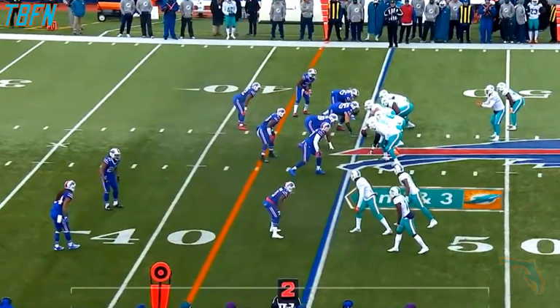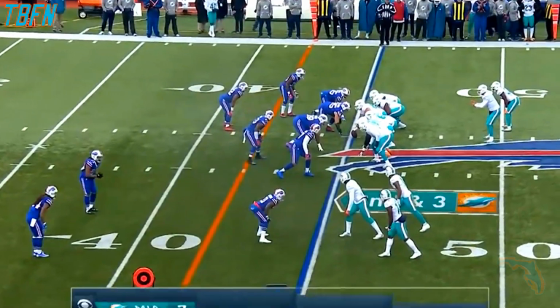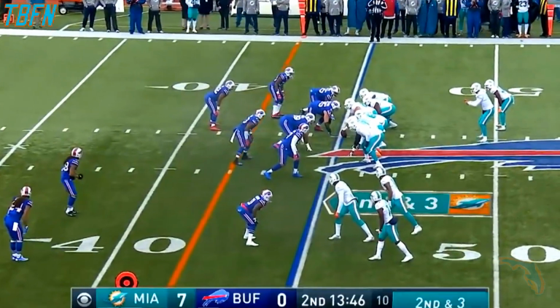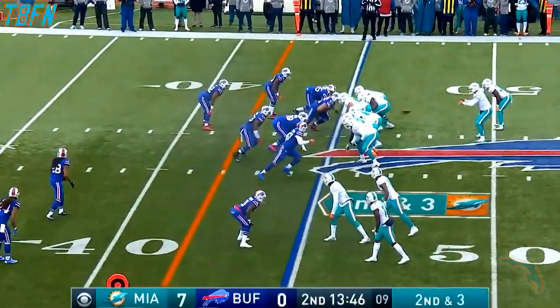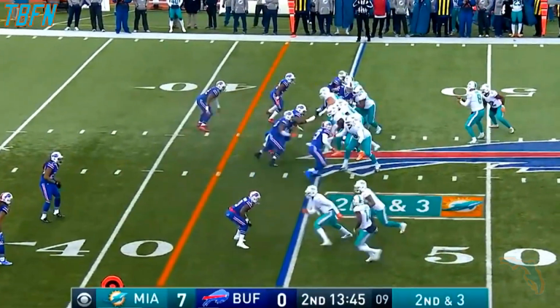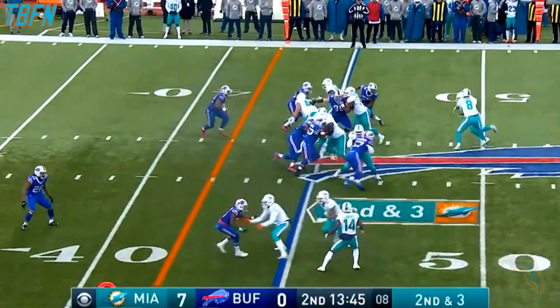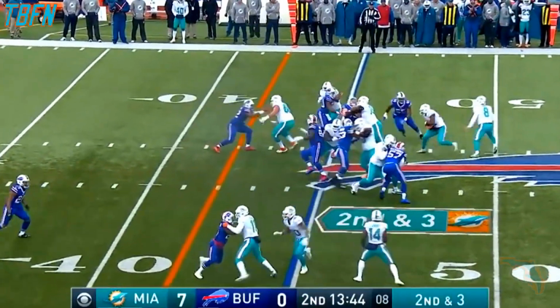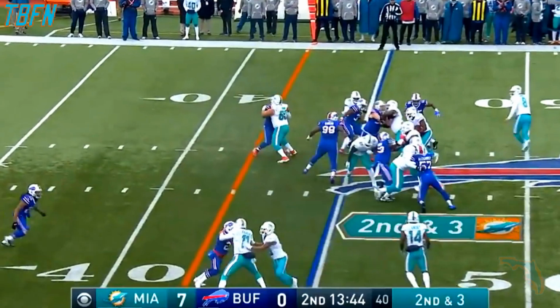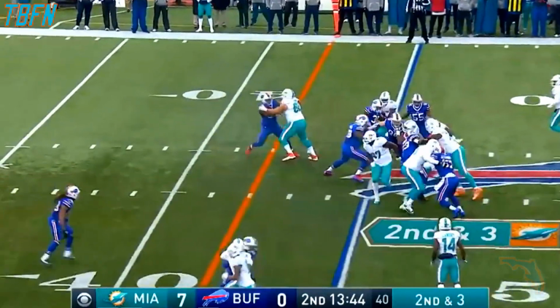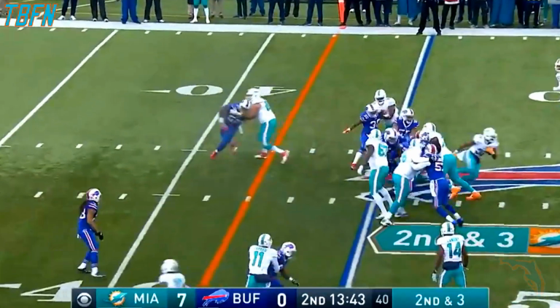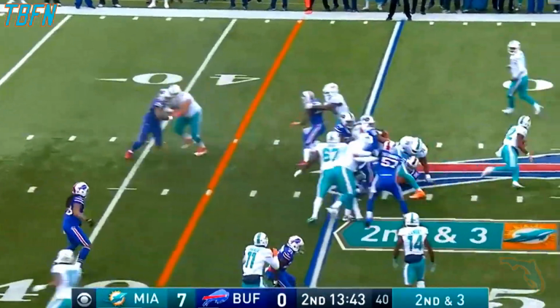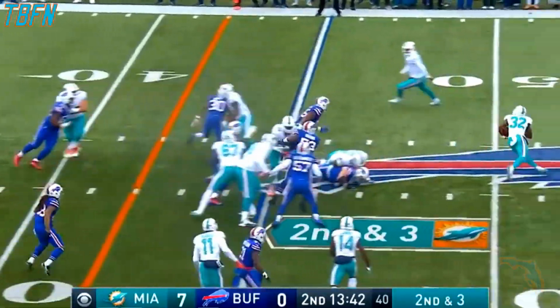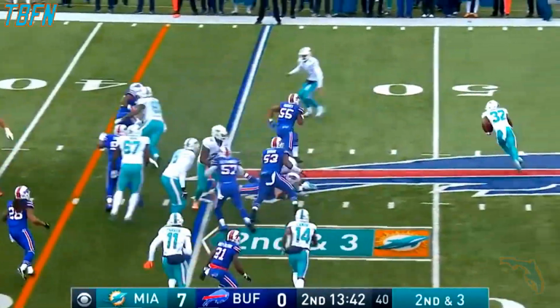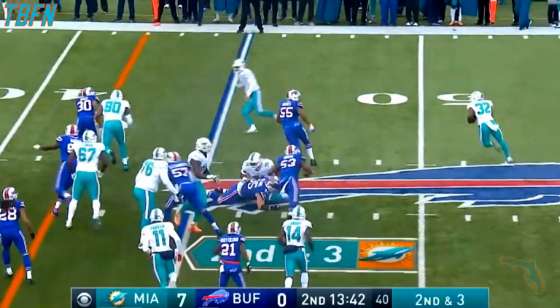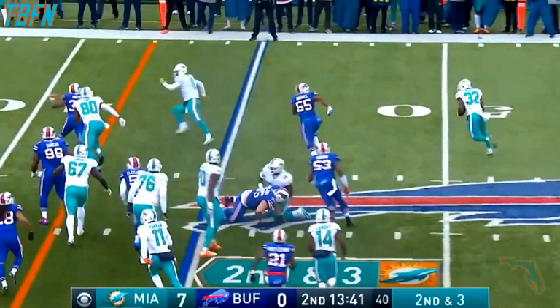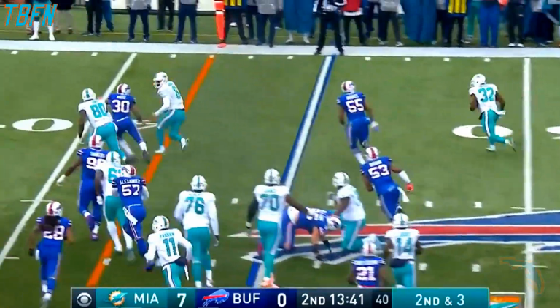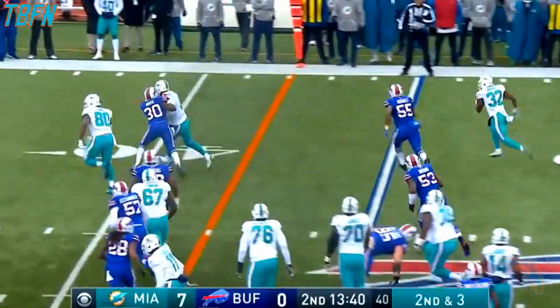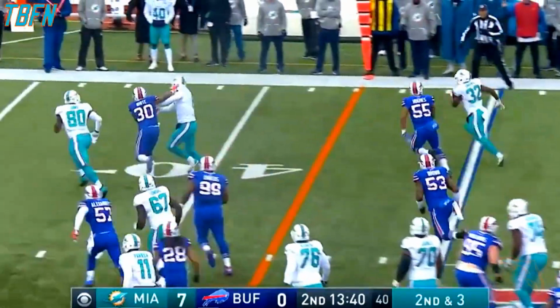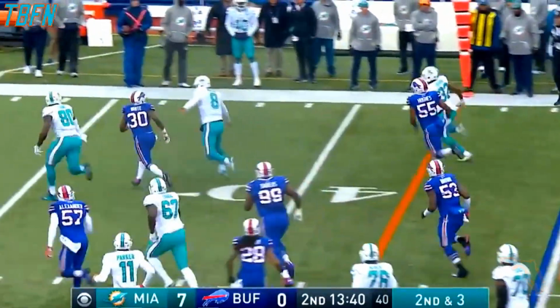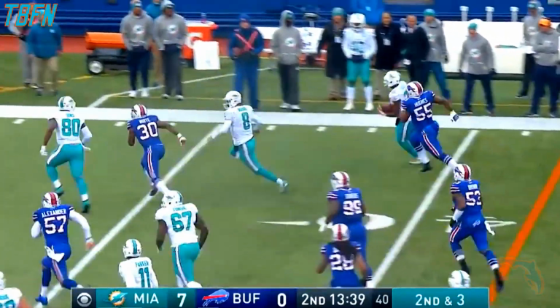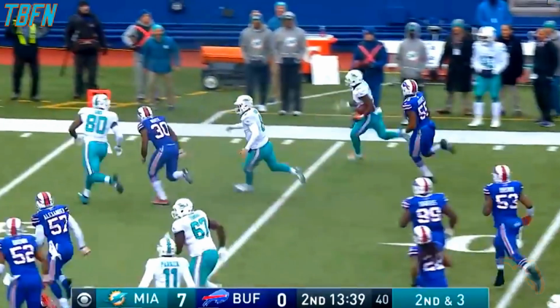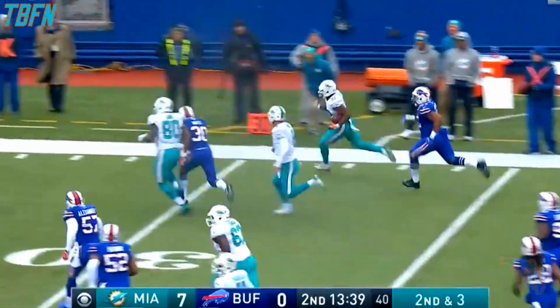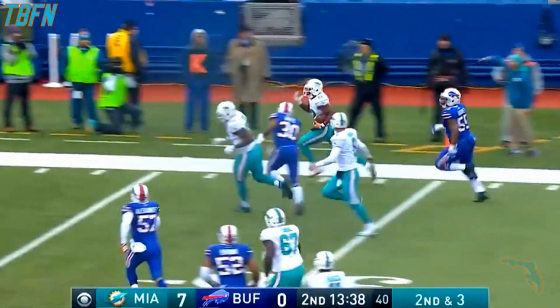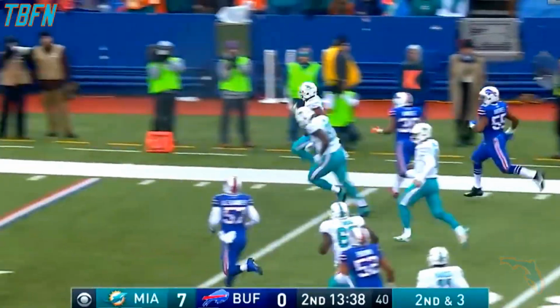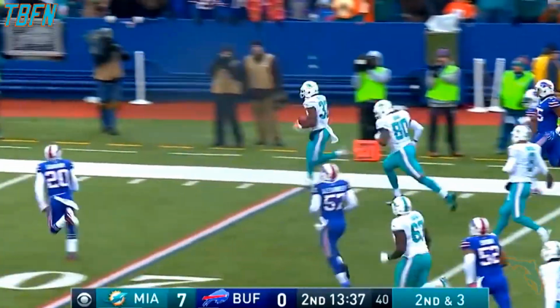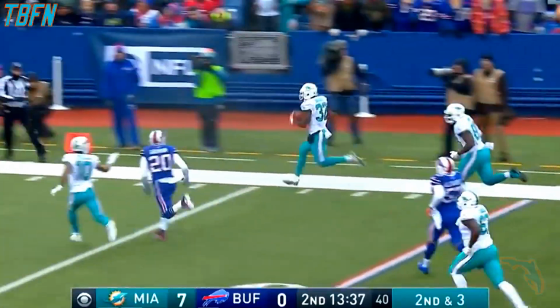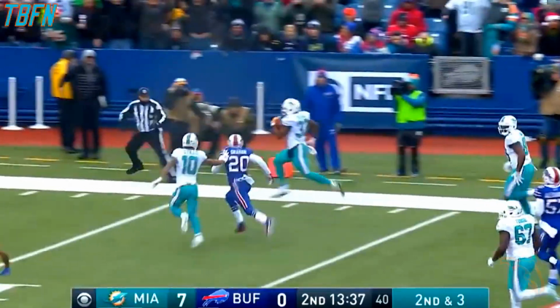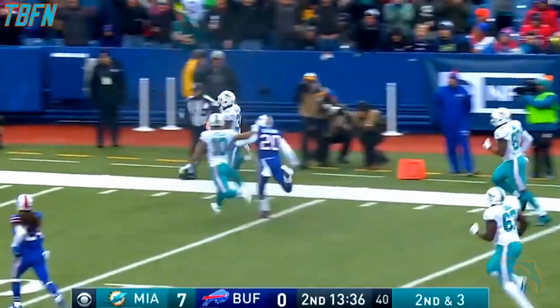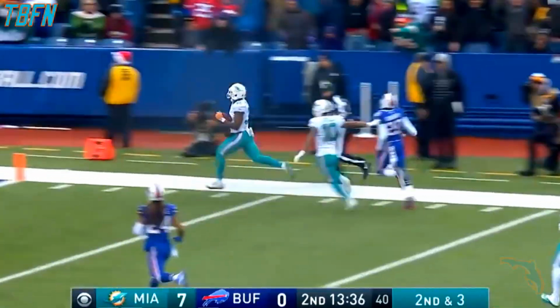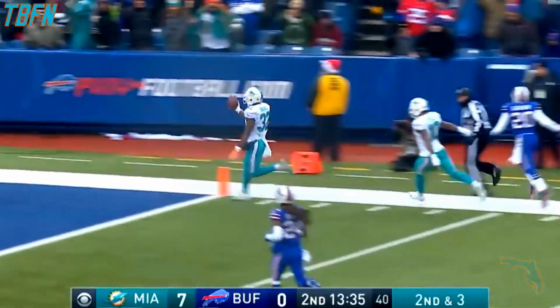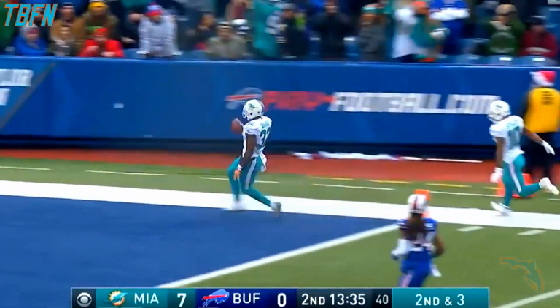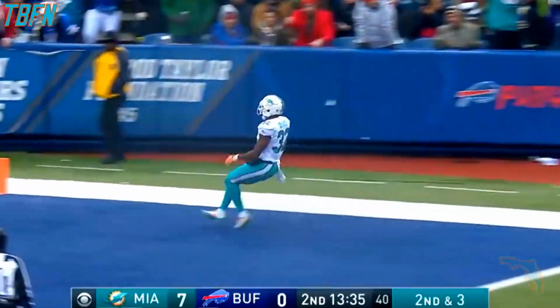Kenyon Drake in the backfield. Drake with the handoff. It goes the other way. Lots of running room in that direction, down the sideline for the touchdown.